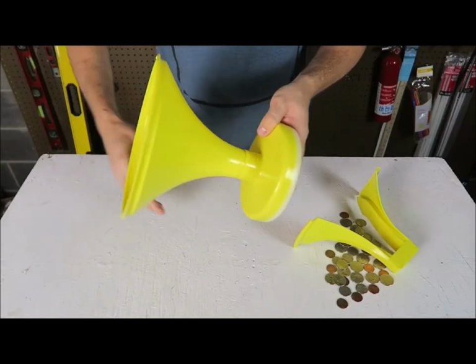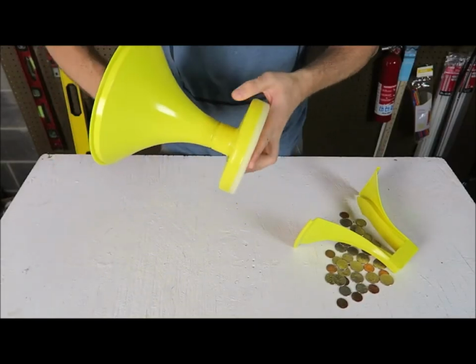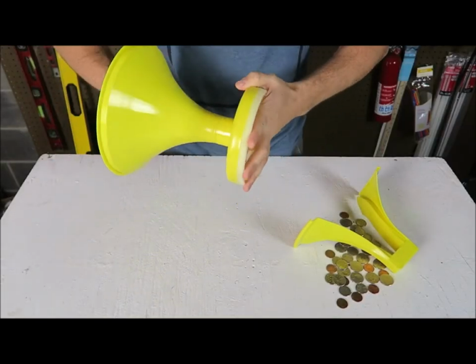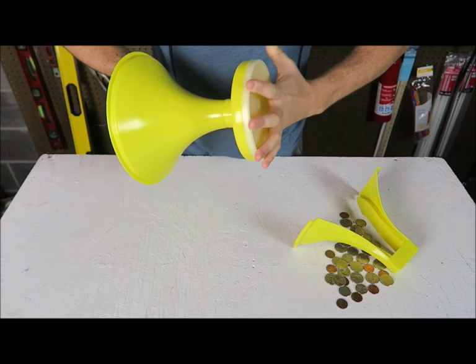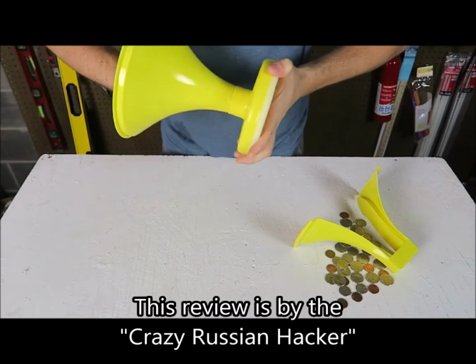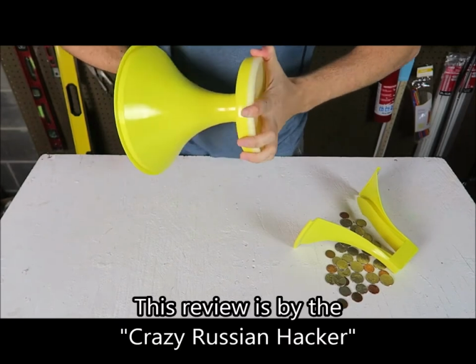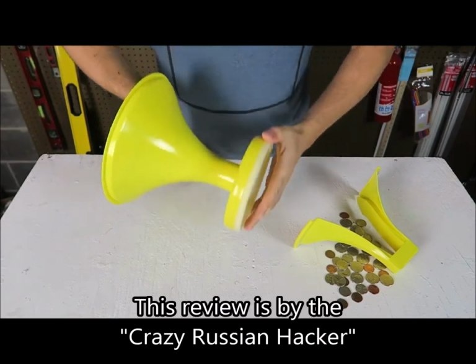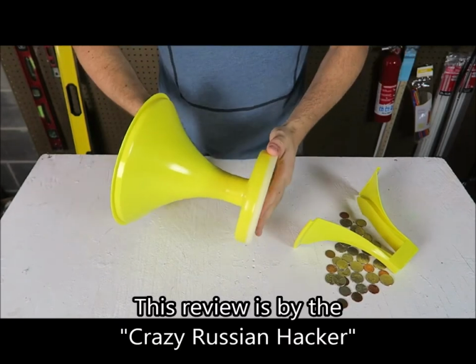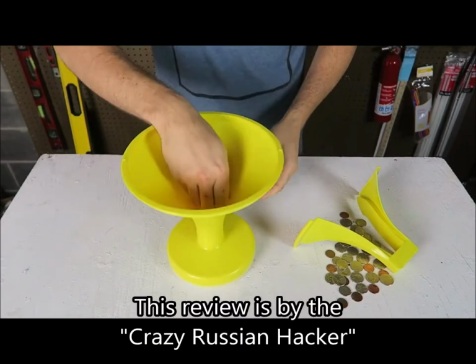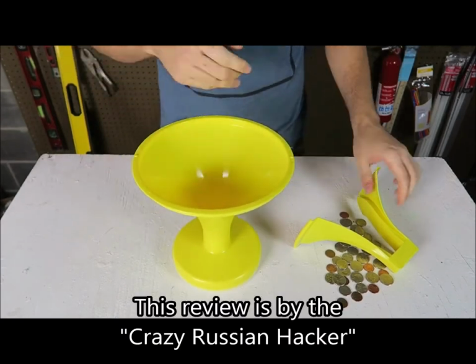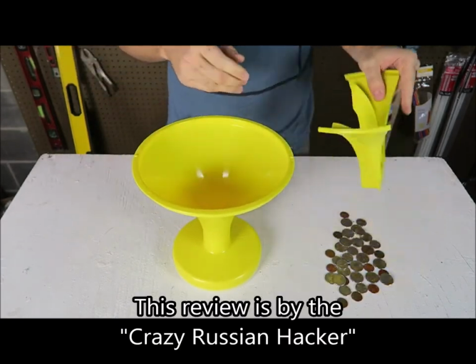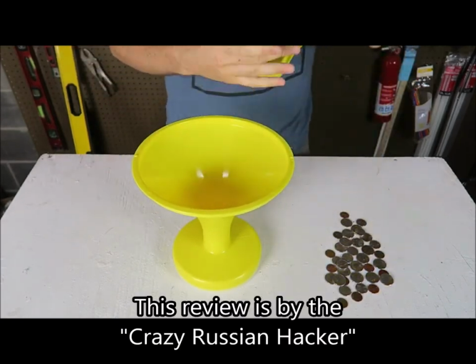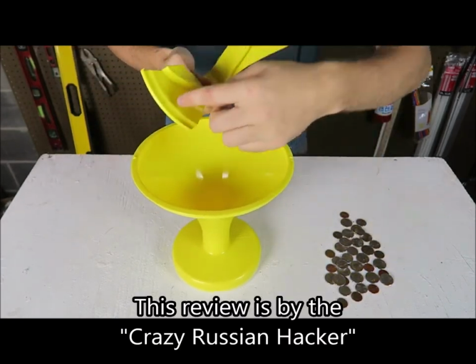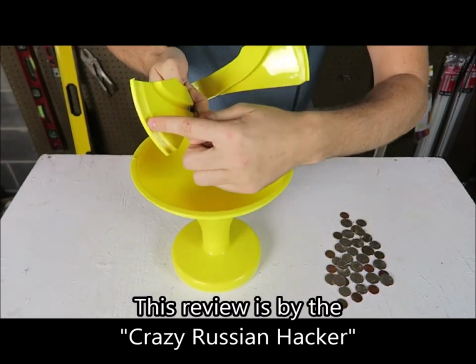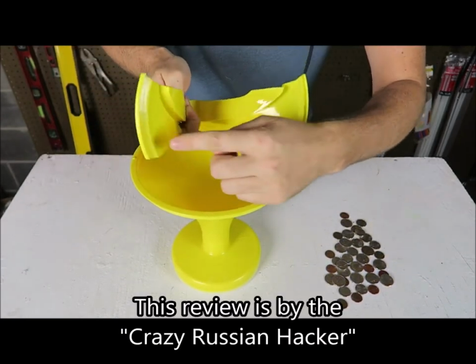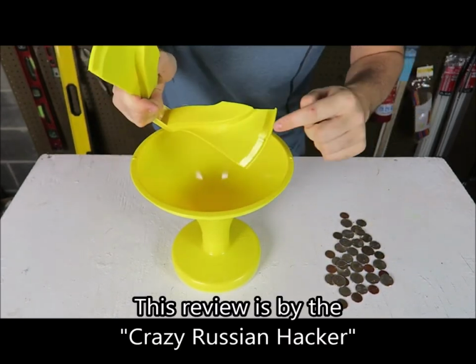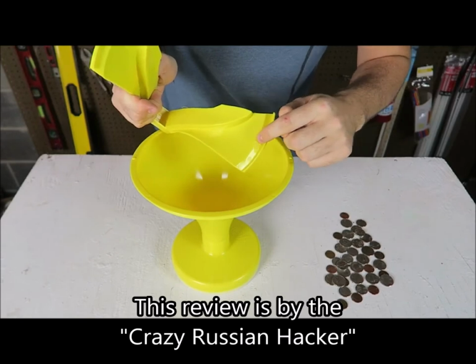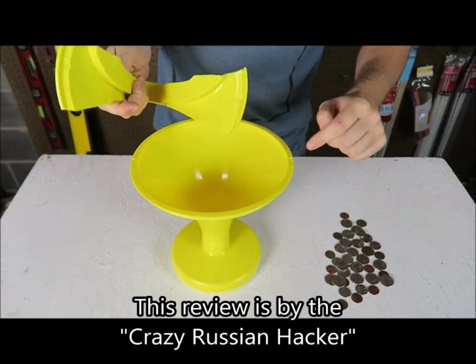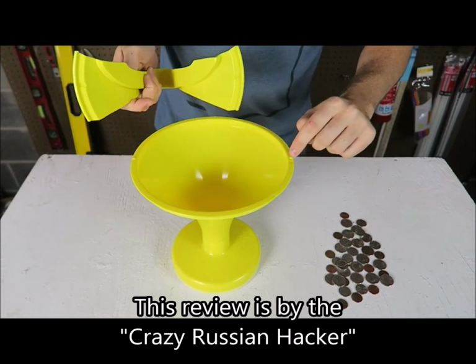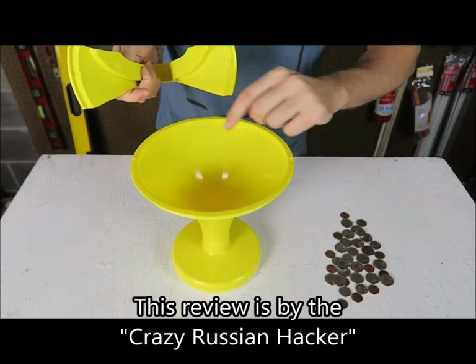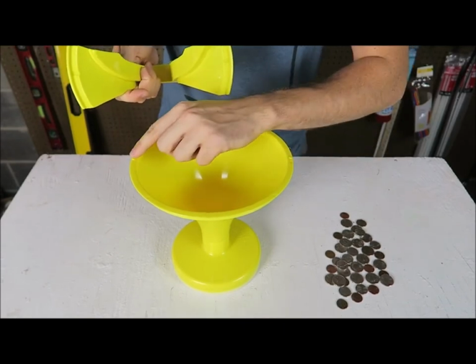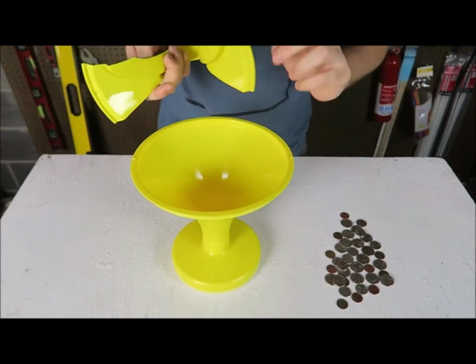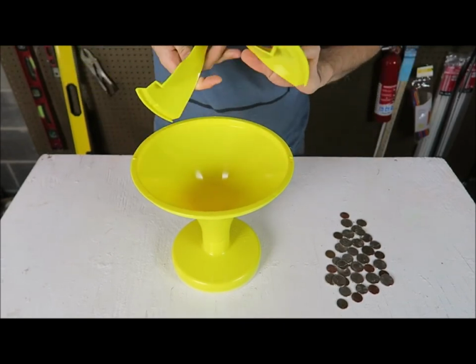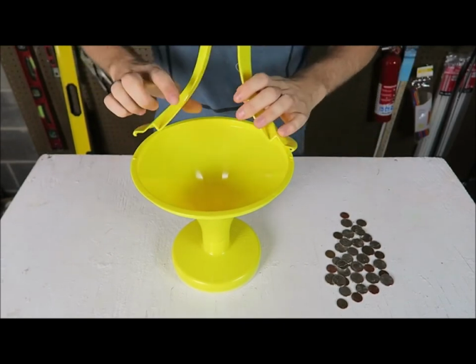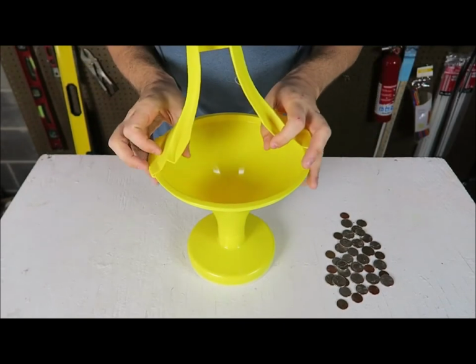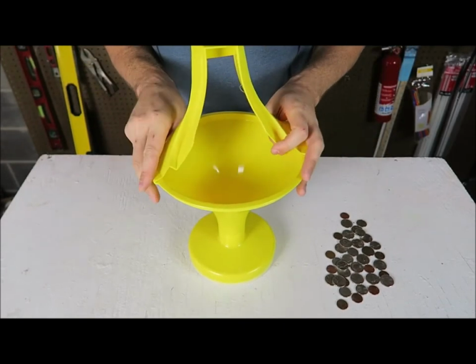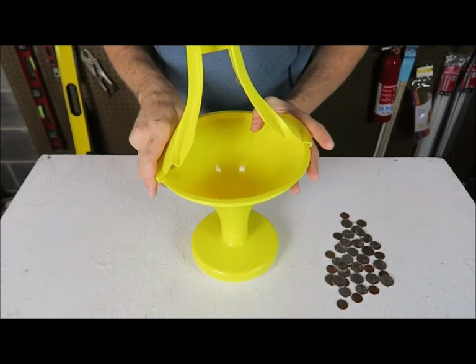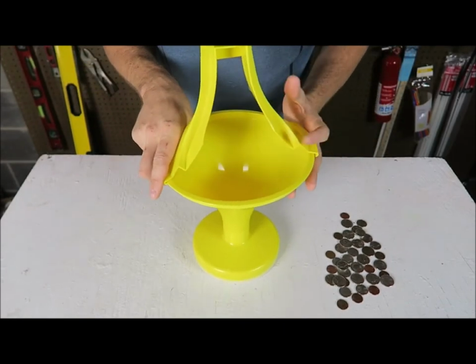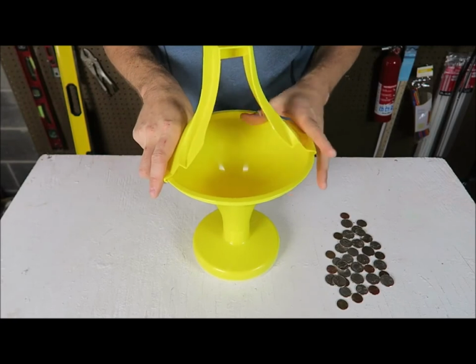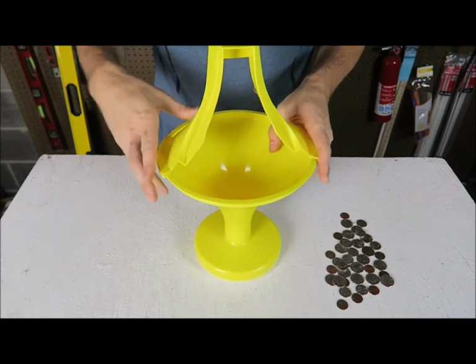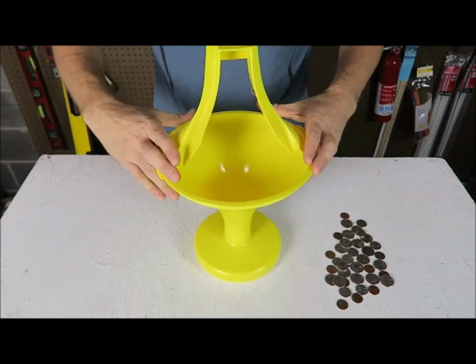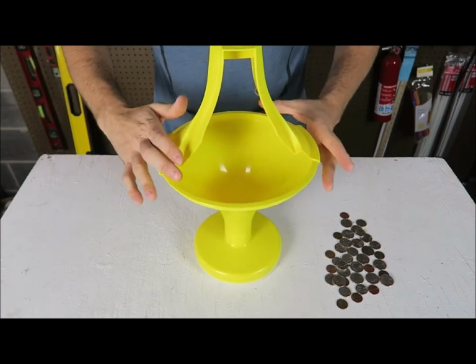Very simple assembly. Just stick this in and twist till it pops — boom. Then right here you see there's little slots, it comes in into here, so you just pop one in and then the second one.